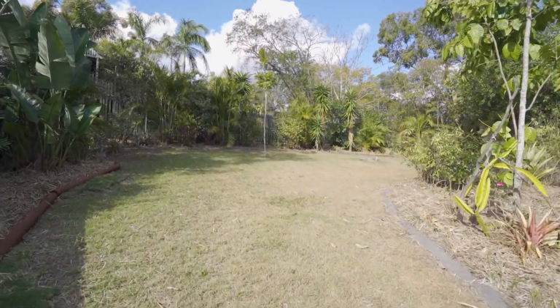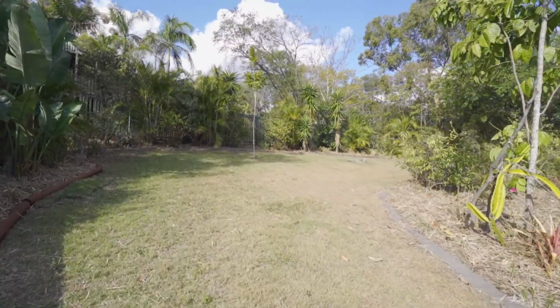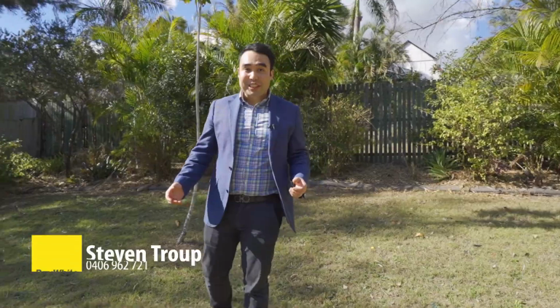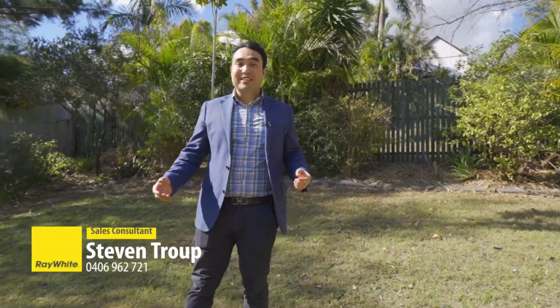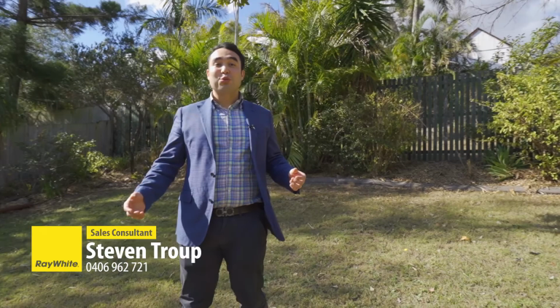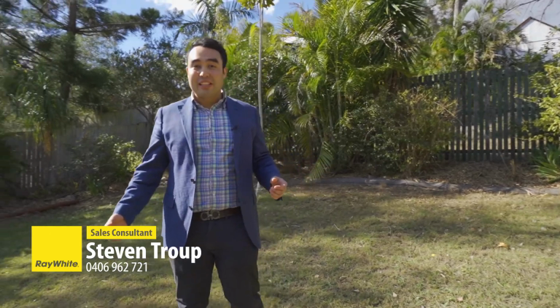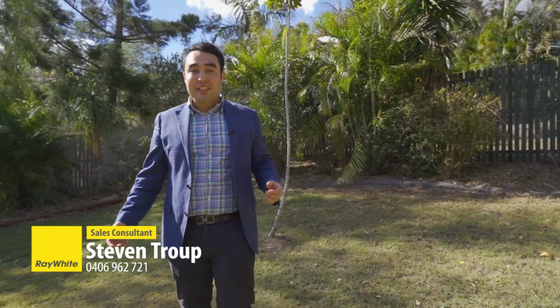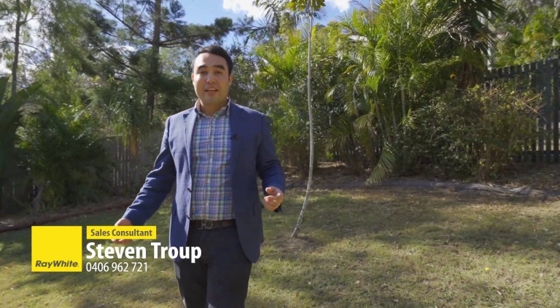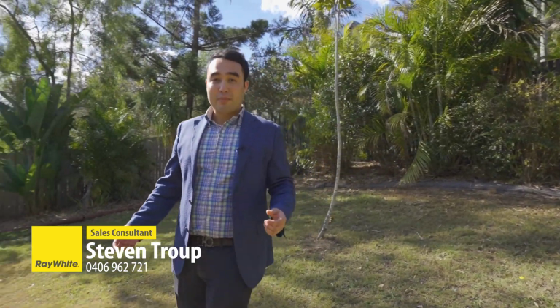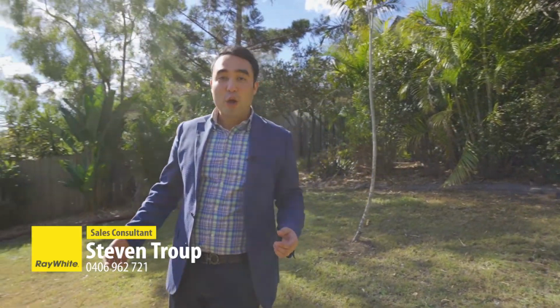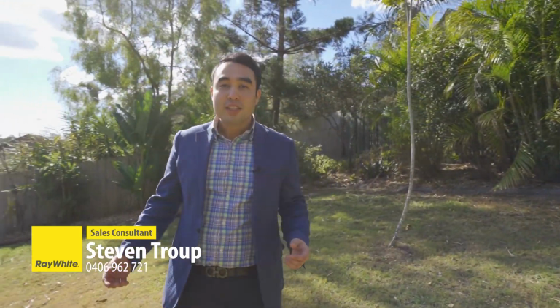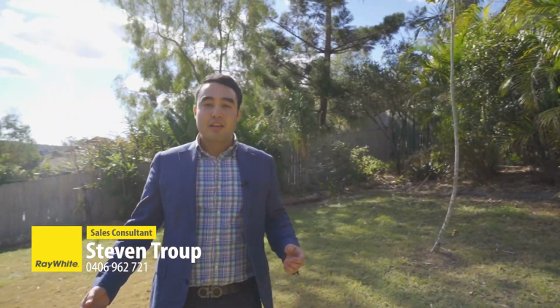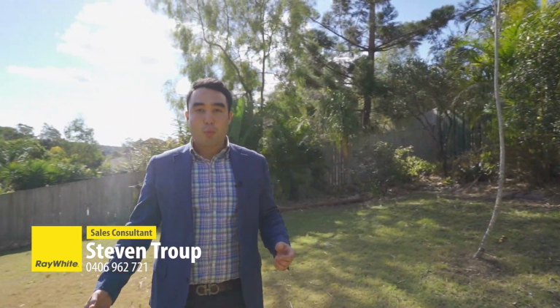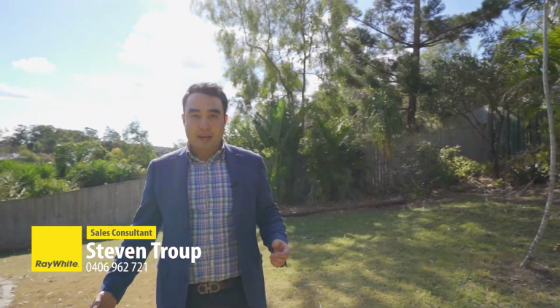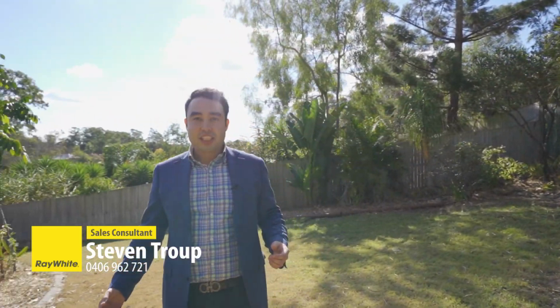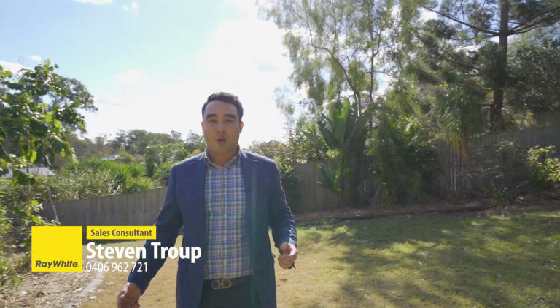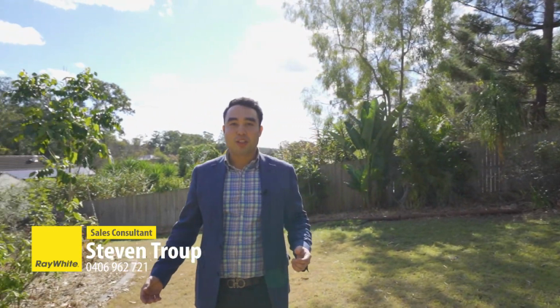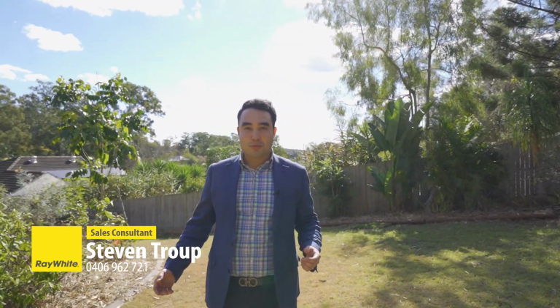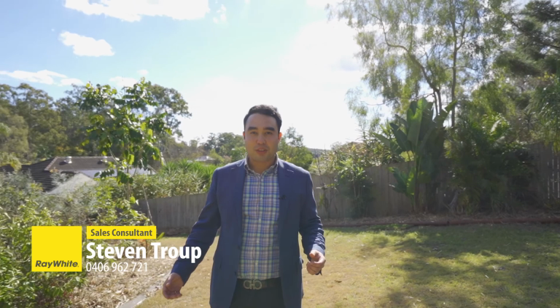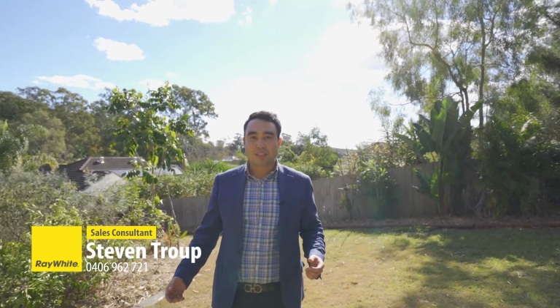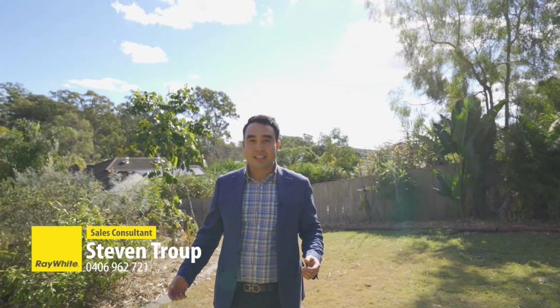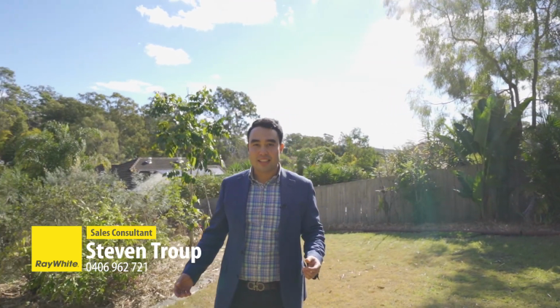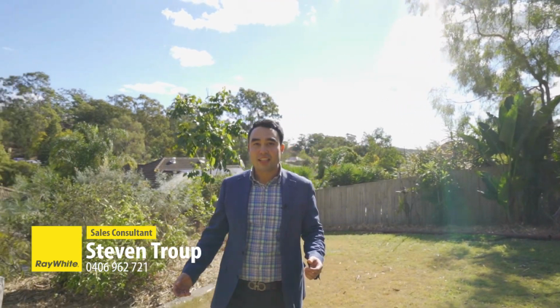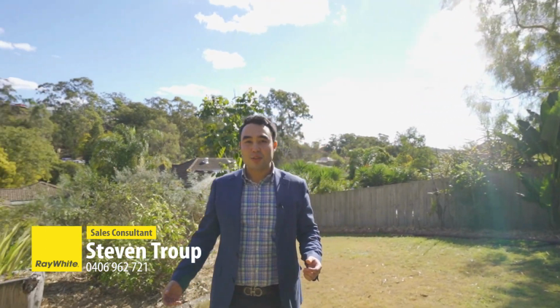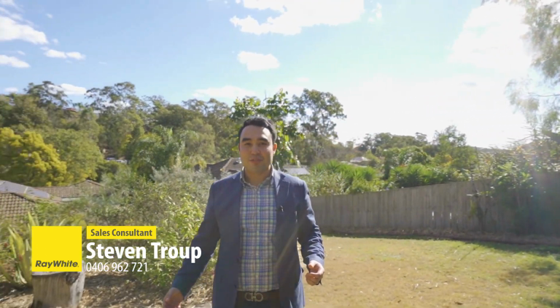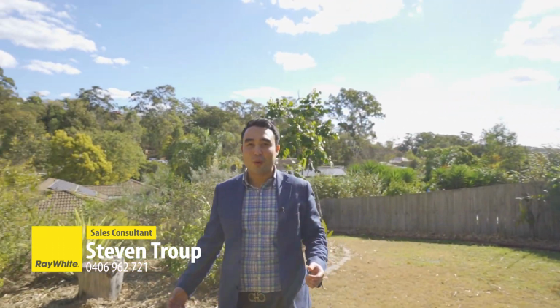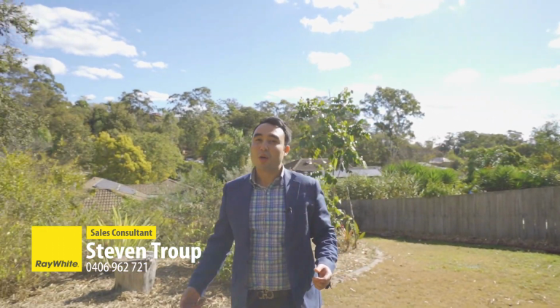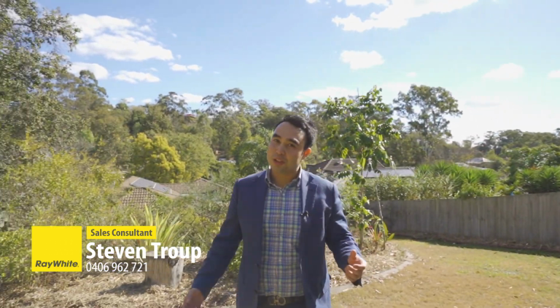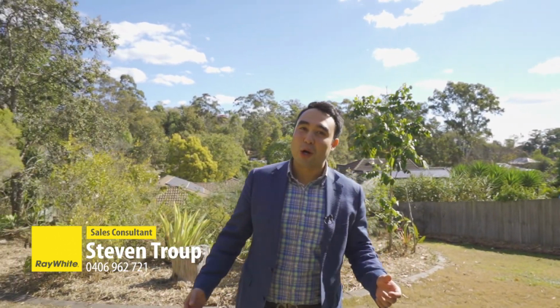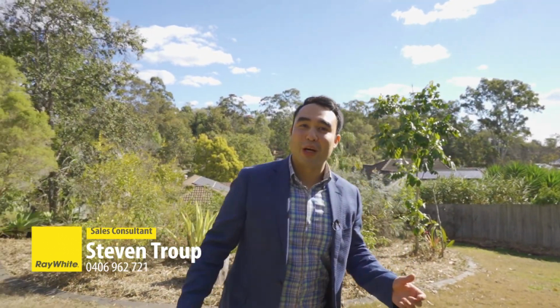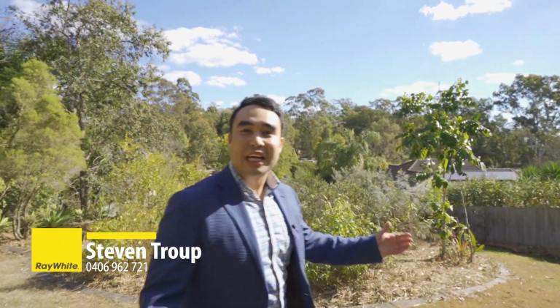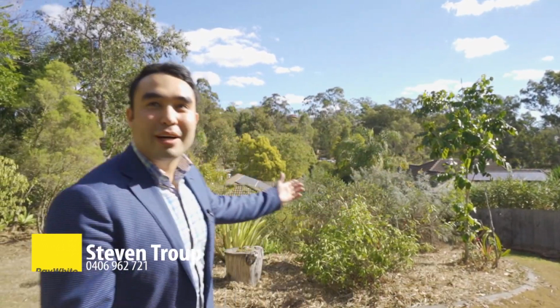Thank you for watching. This is truly a sophisticated family home. If you want more information, give me a call at 040-696-2721, or I'll see you at the open home. Thank you very much.